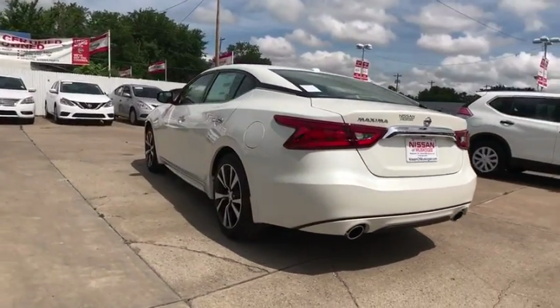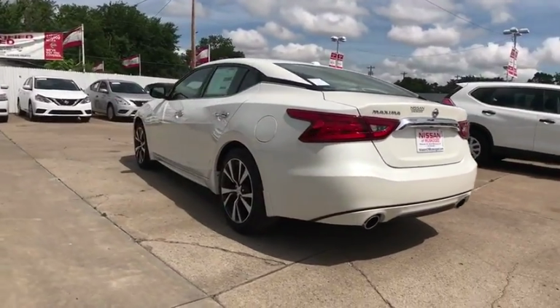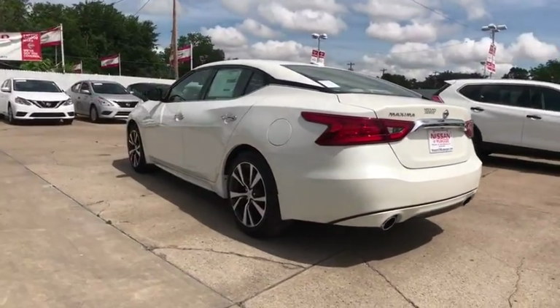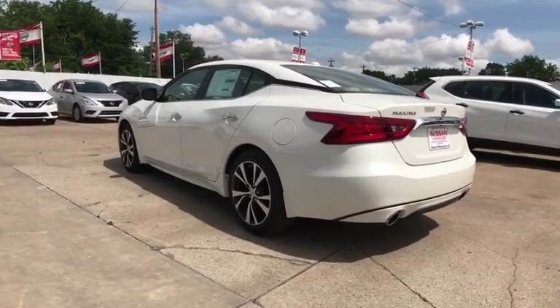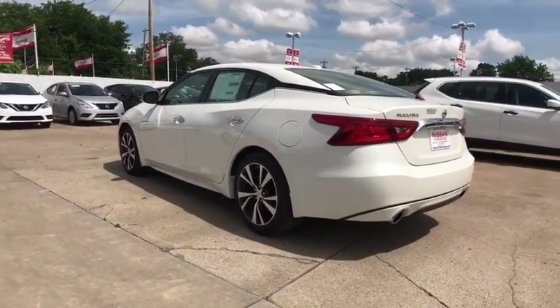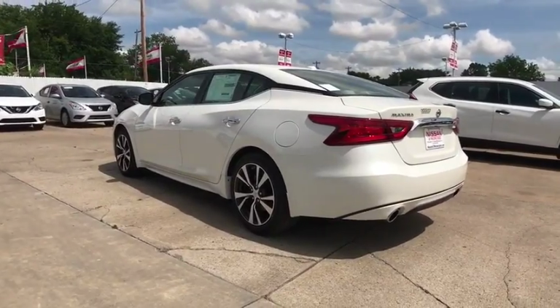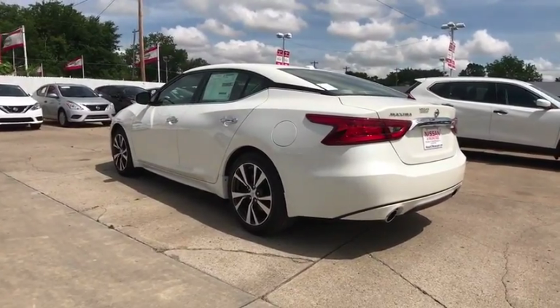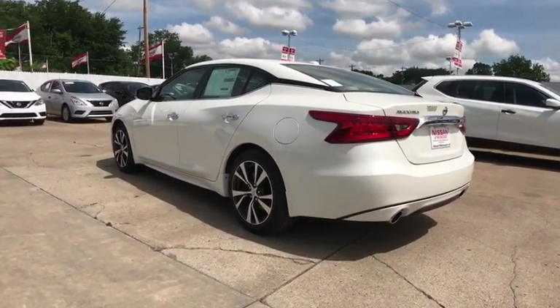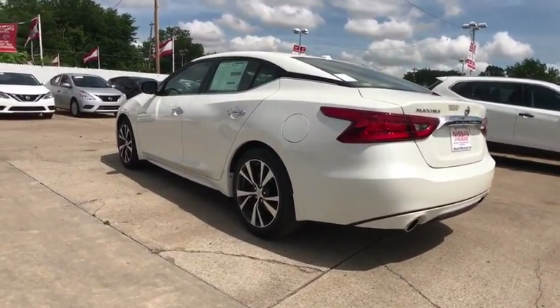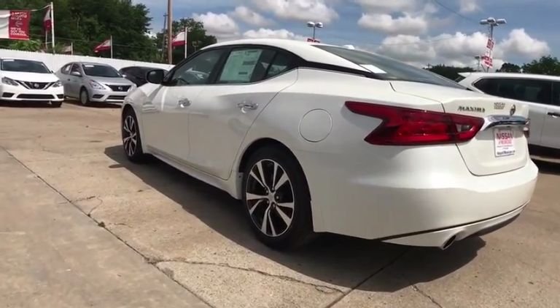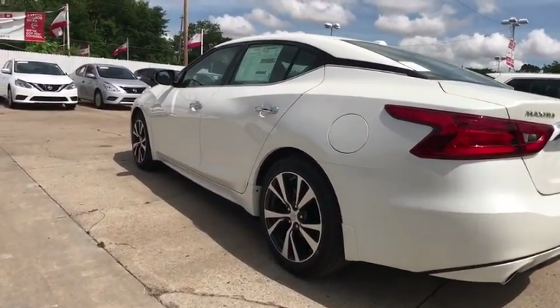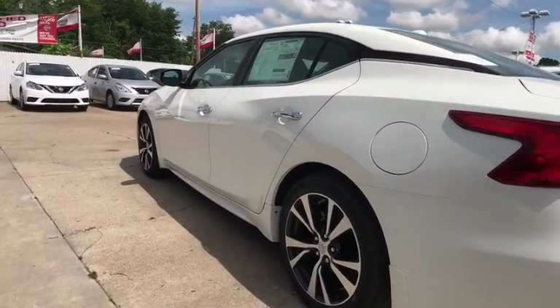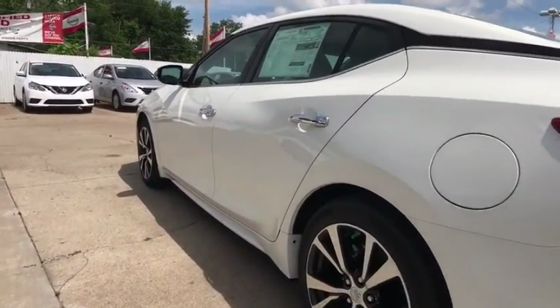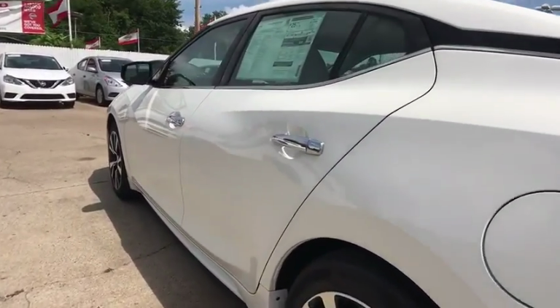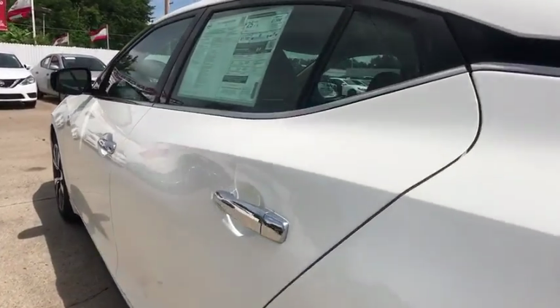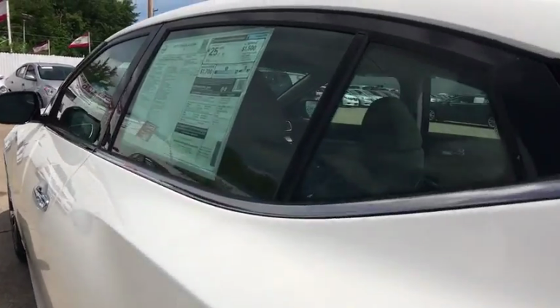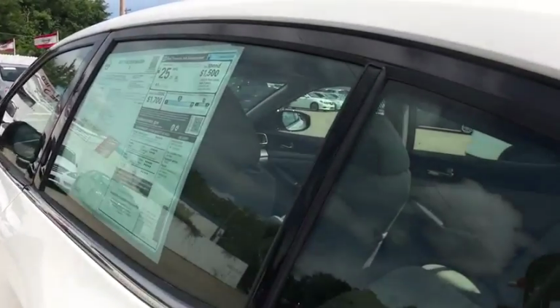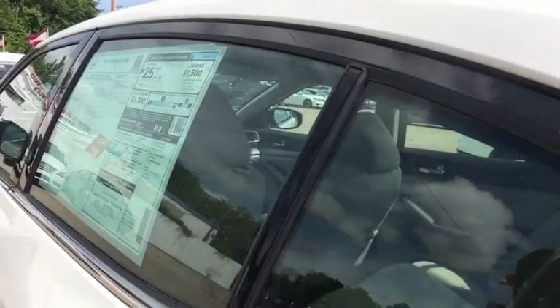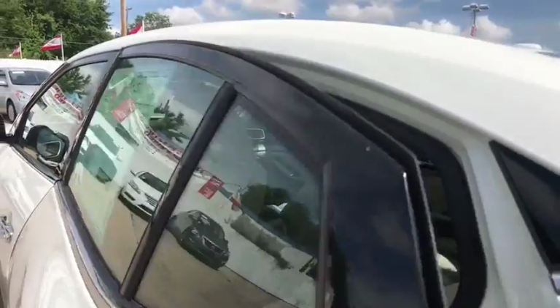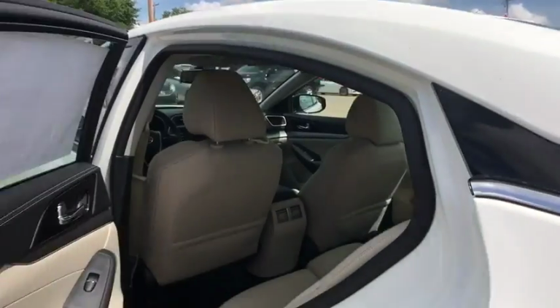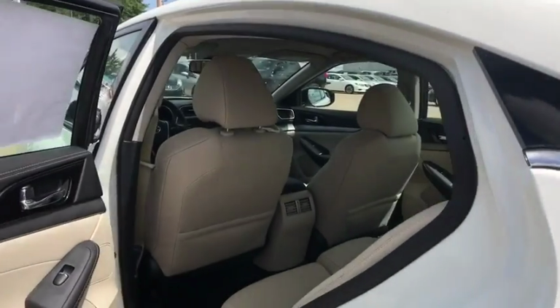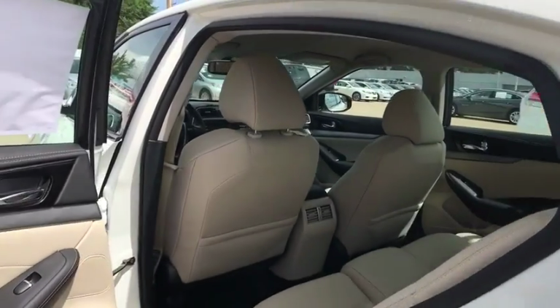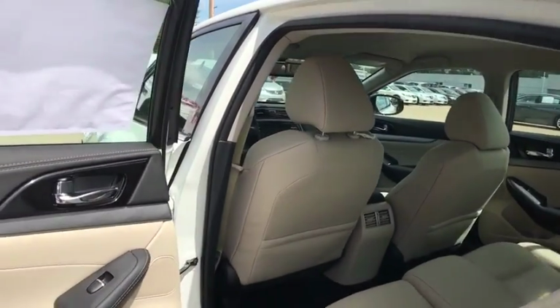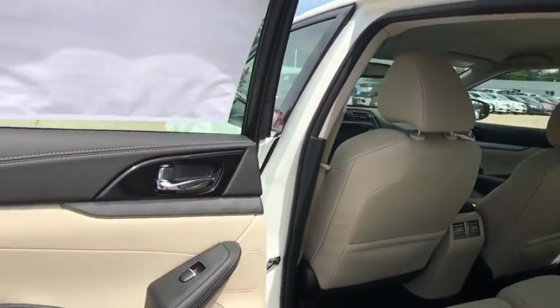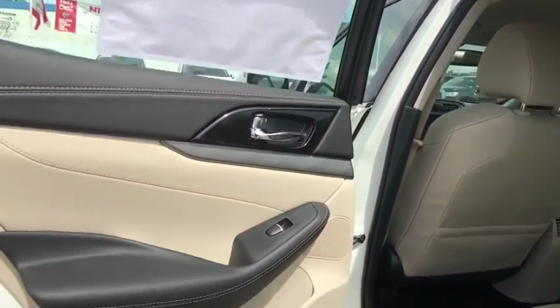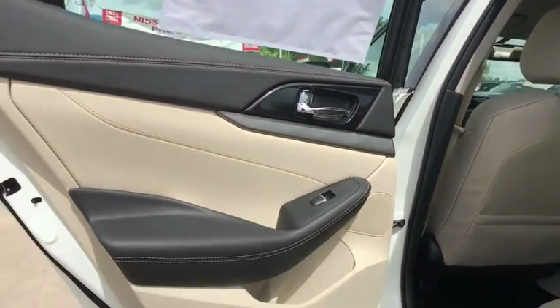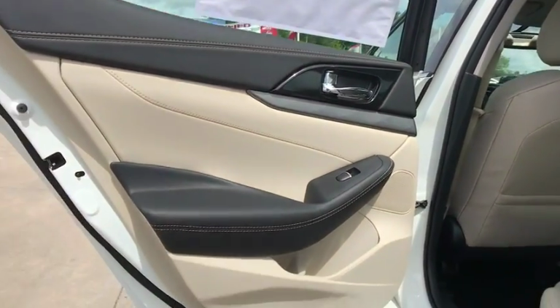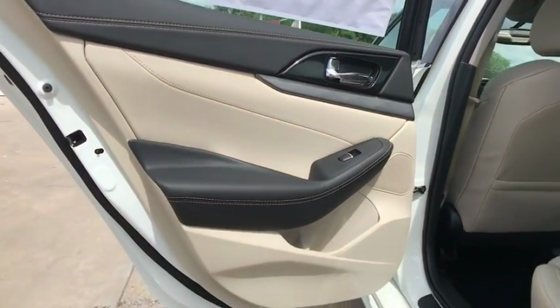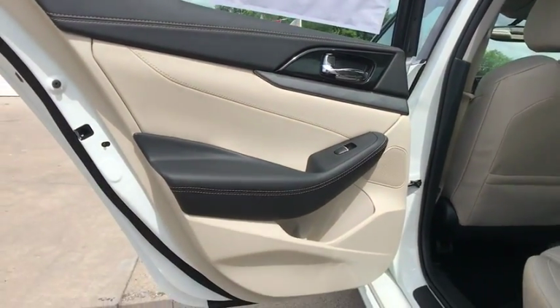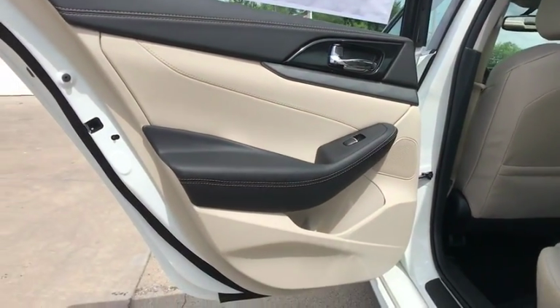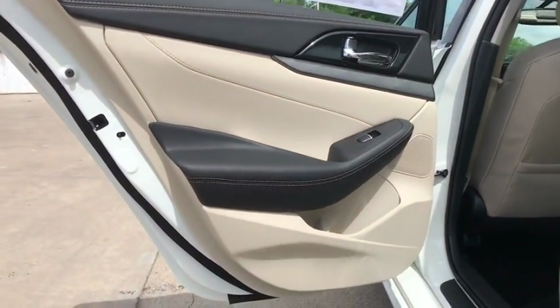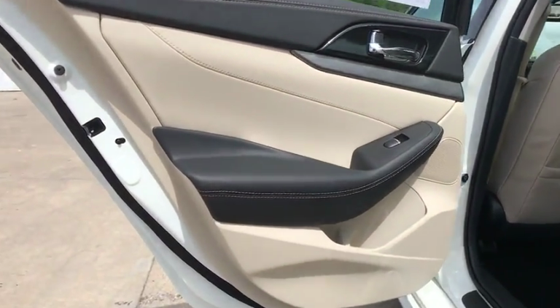Power passenger seat, navigation system, traction control, keyless entry, remote engine start, stability control, backup camera, anti-lock braking system, steering wheel audio controls.